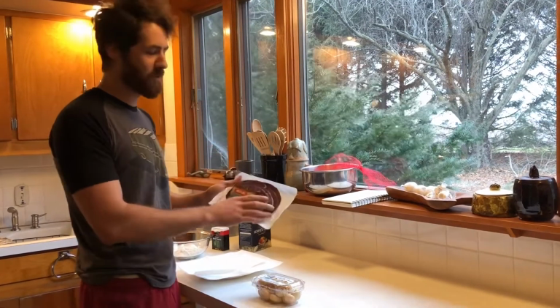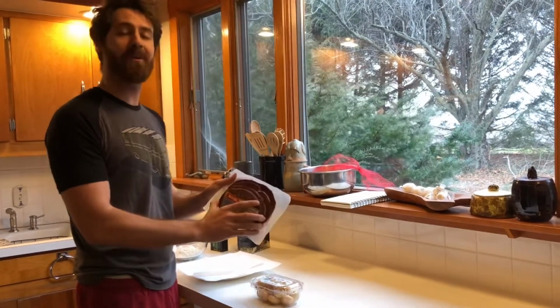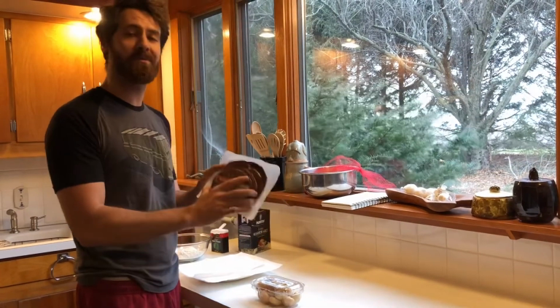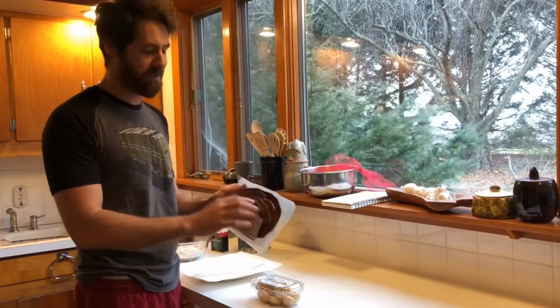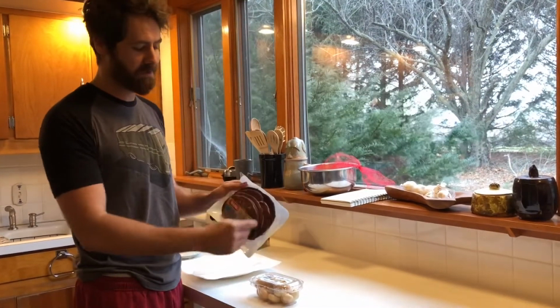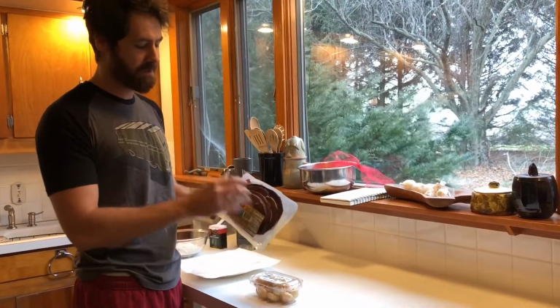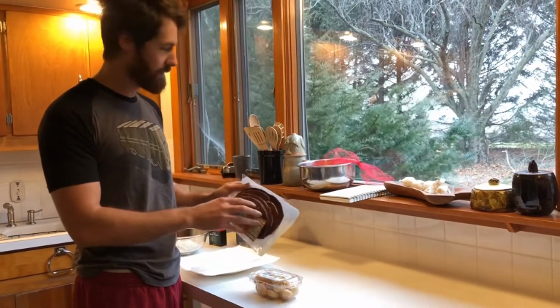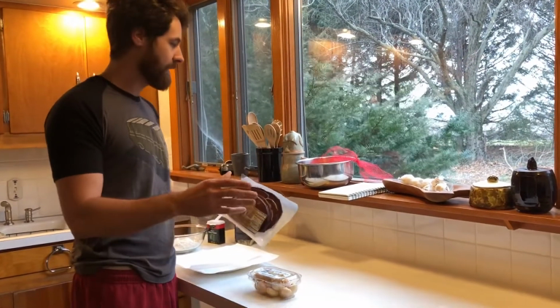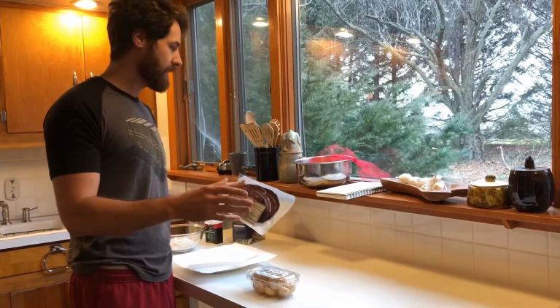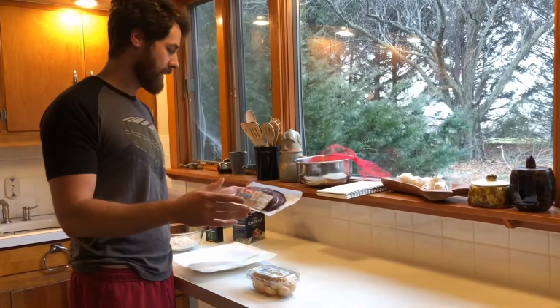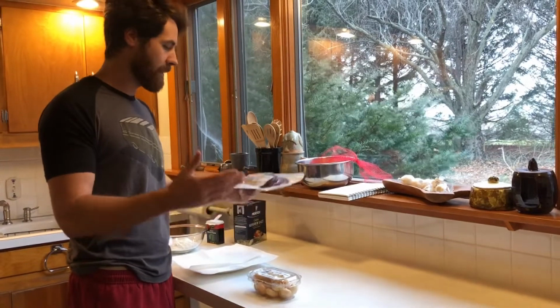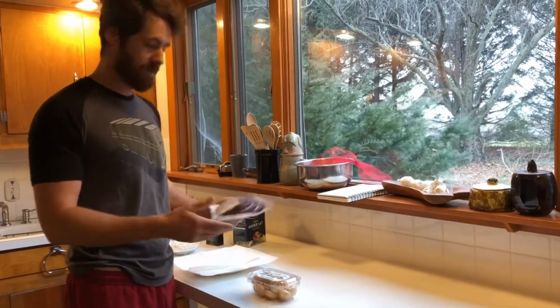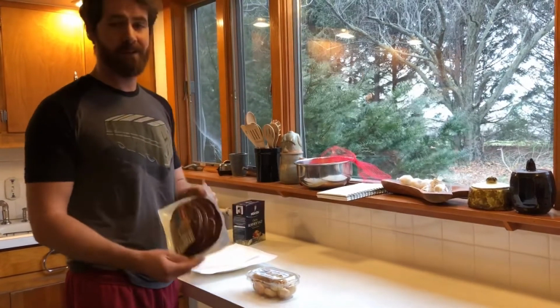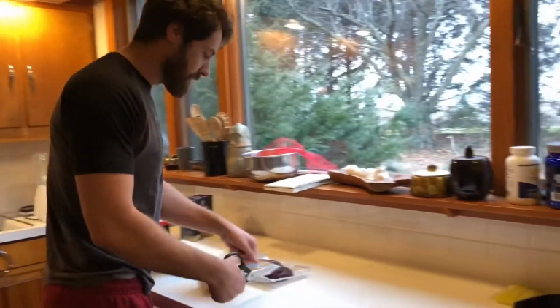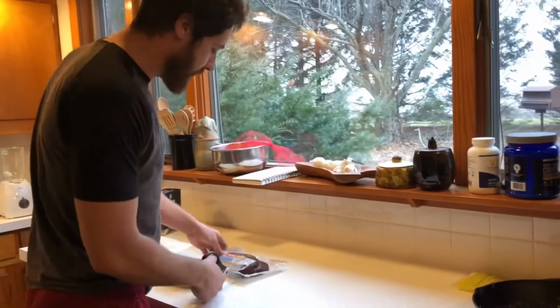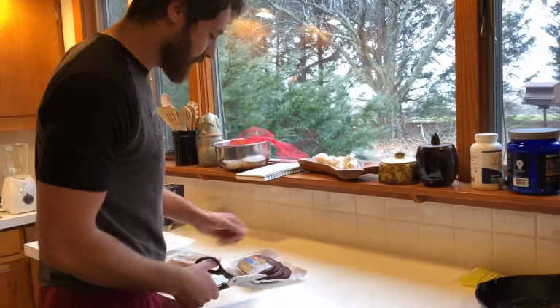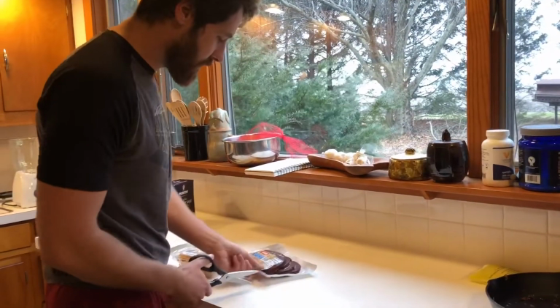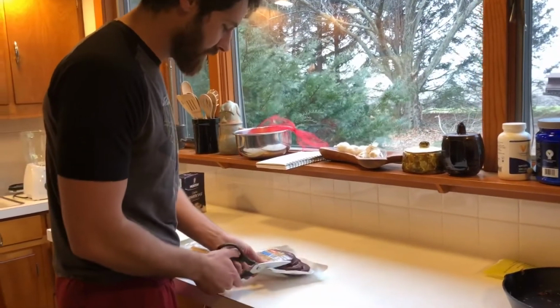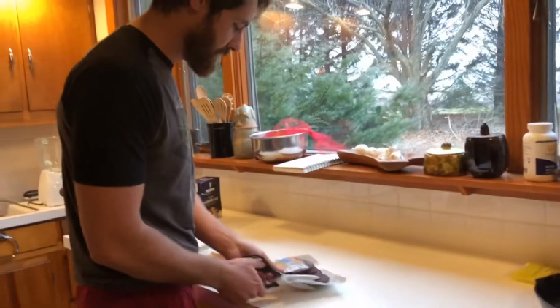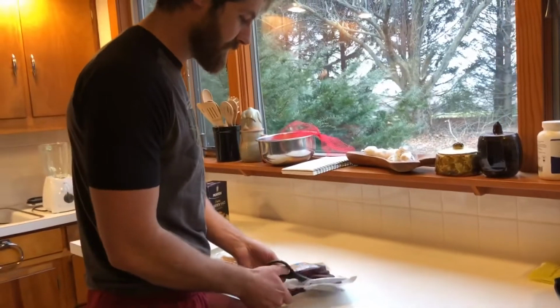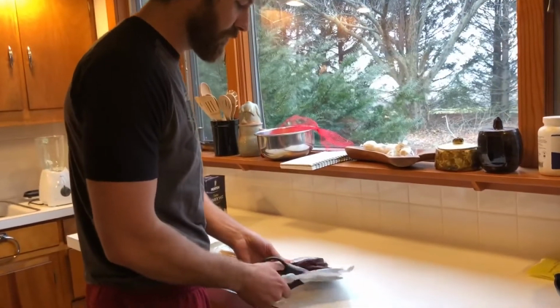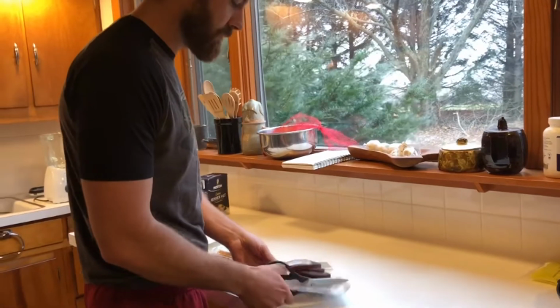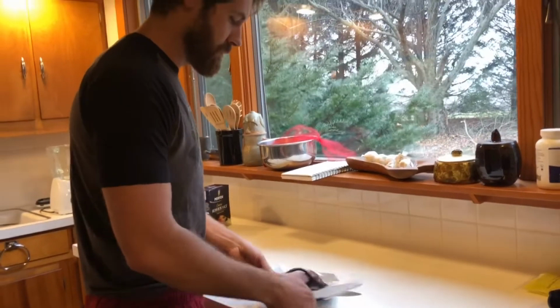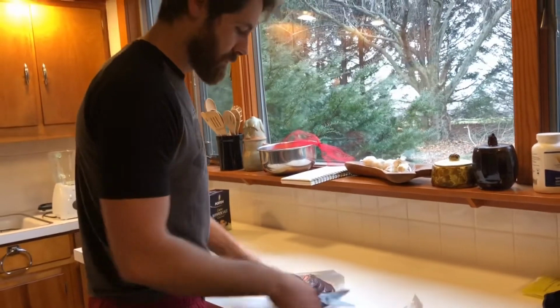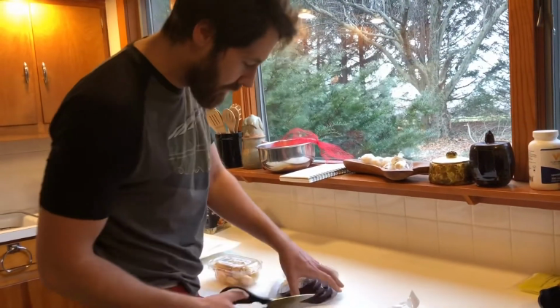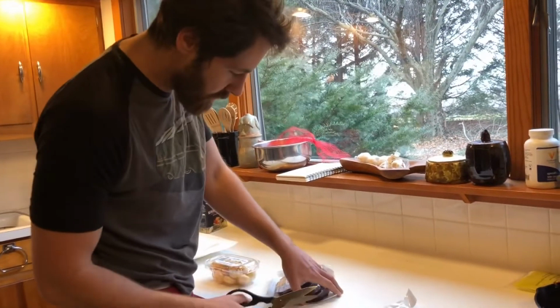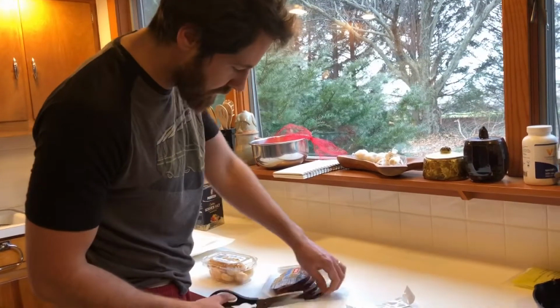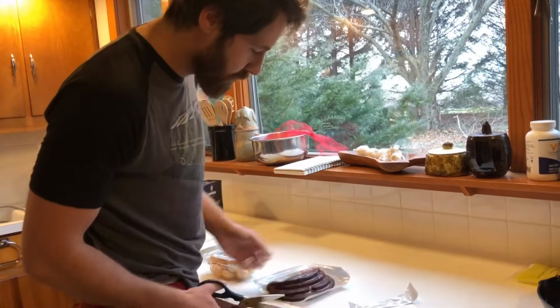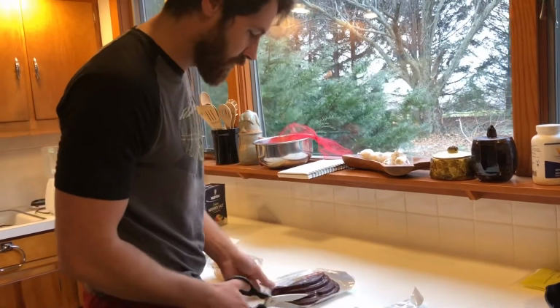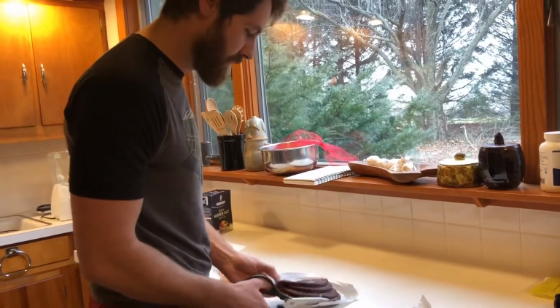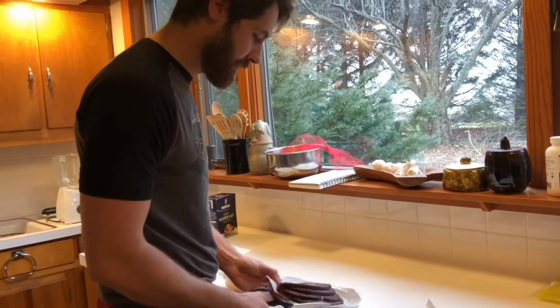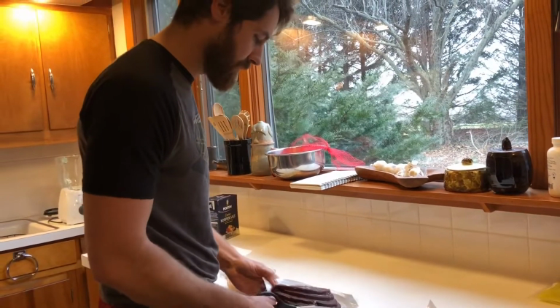22 grams of protein in one little slice and all the essential amino acids. So what I'm going to do for this recipe is since this is frozen, I'm going to cook it on low for 20 minutes to defrost it.